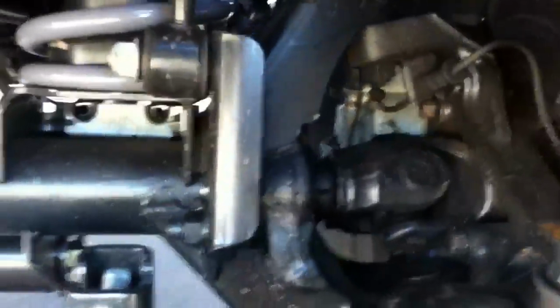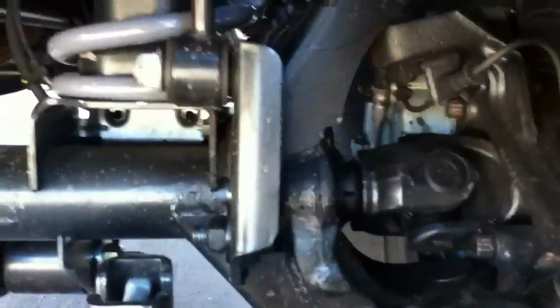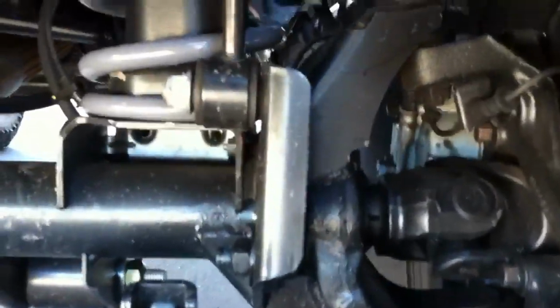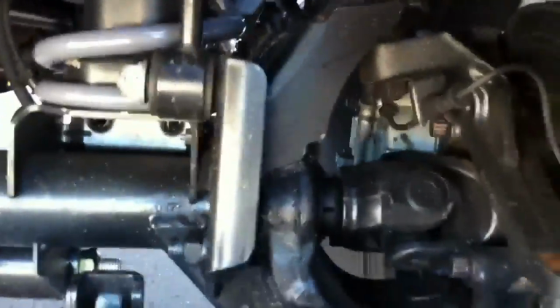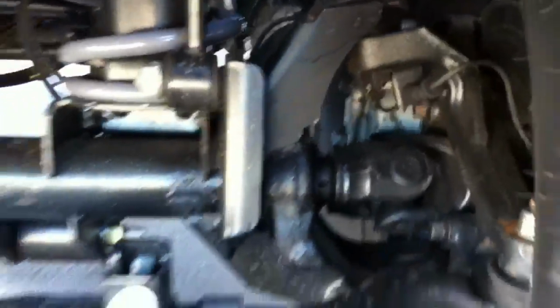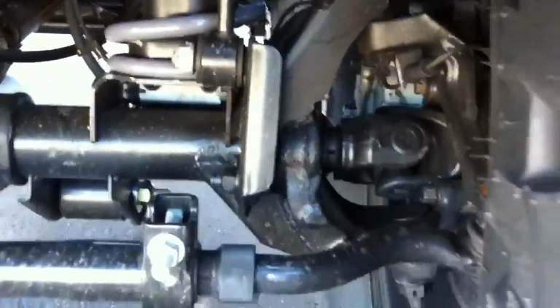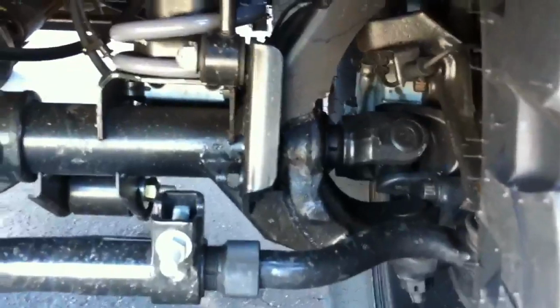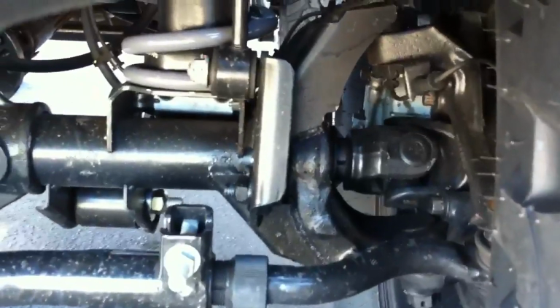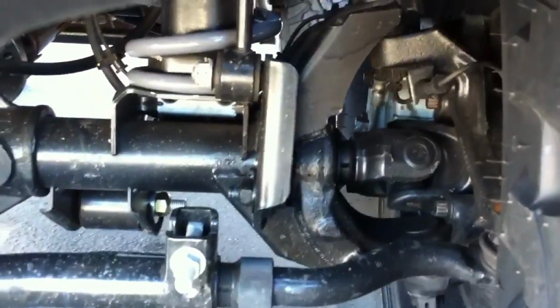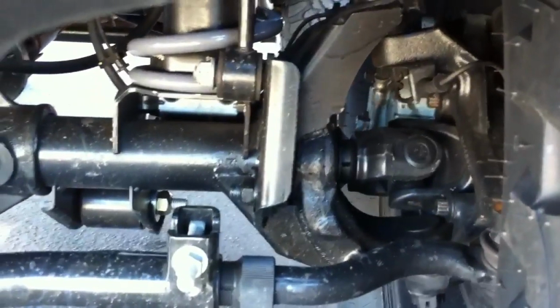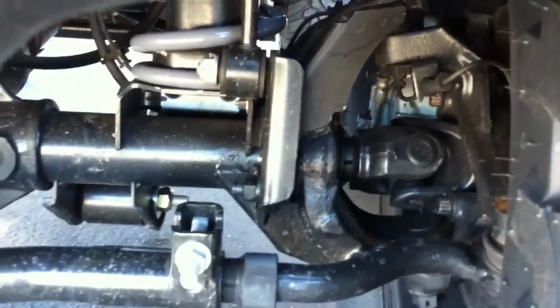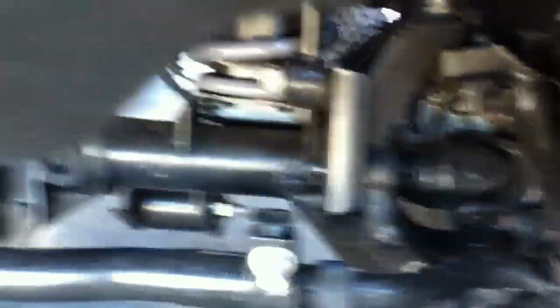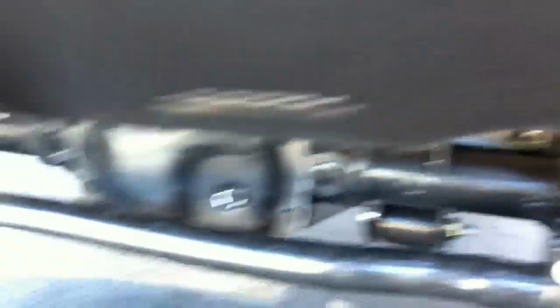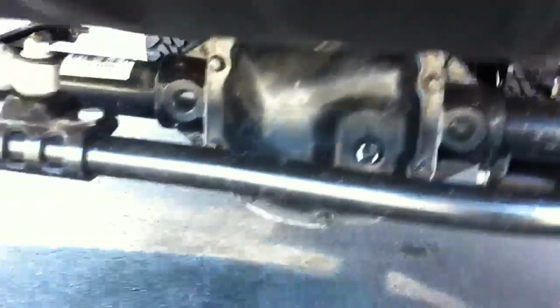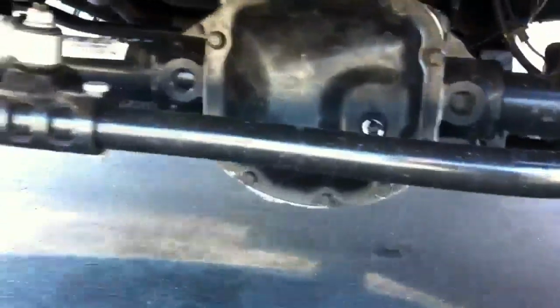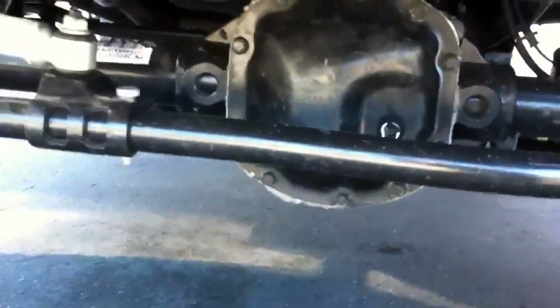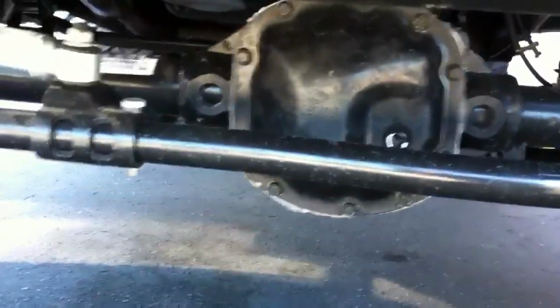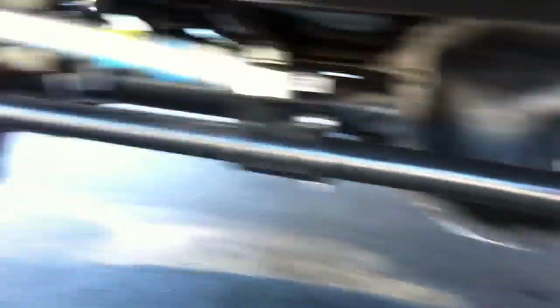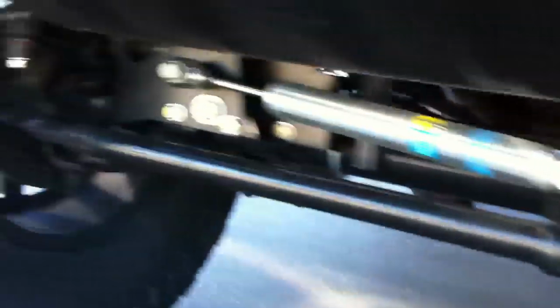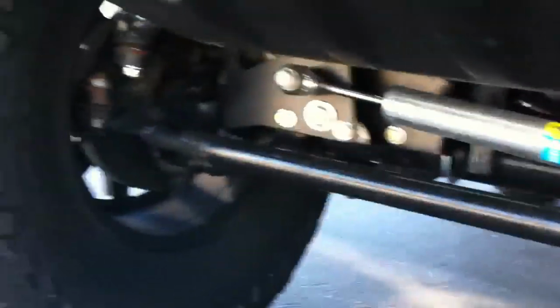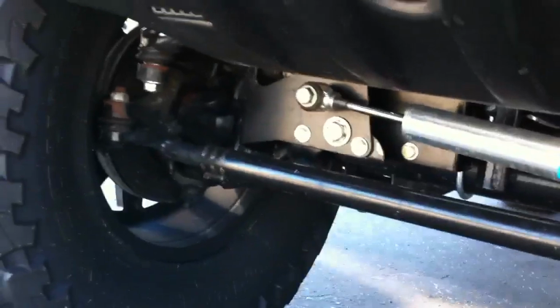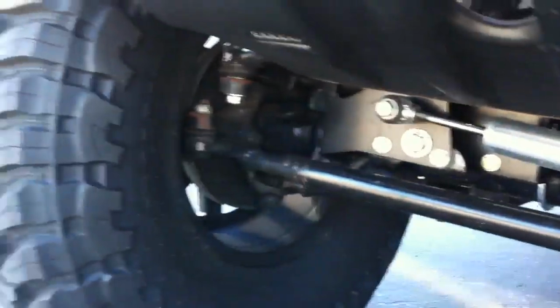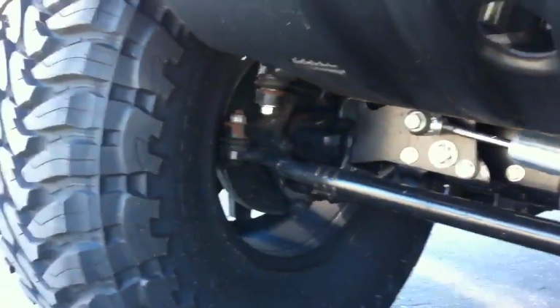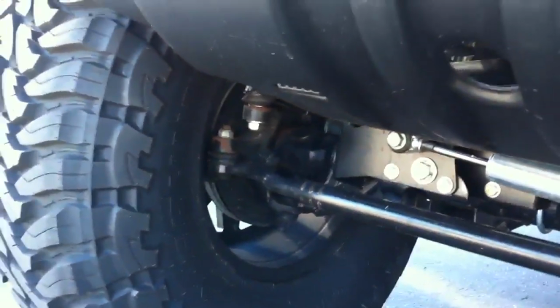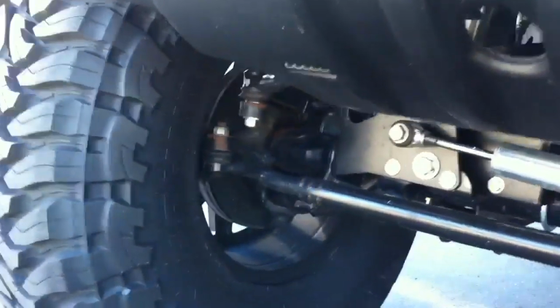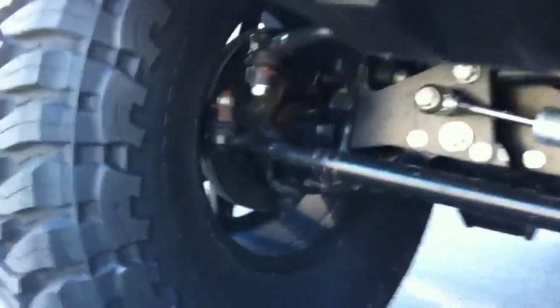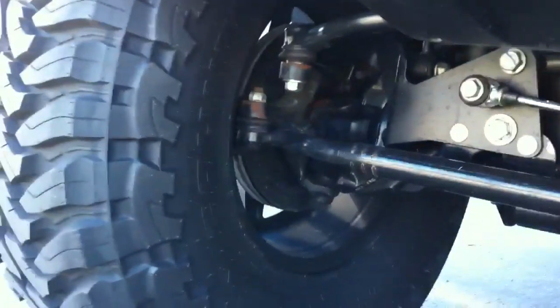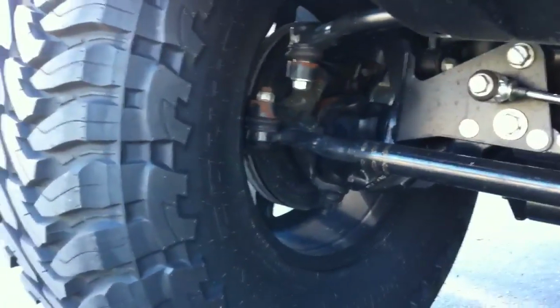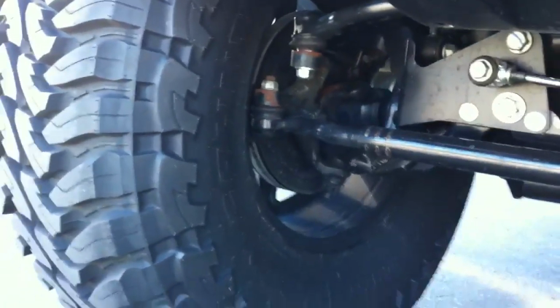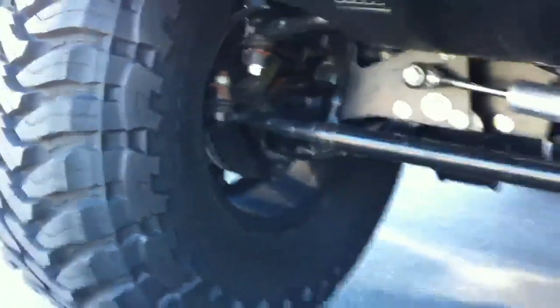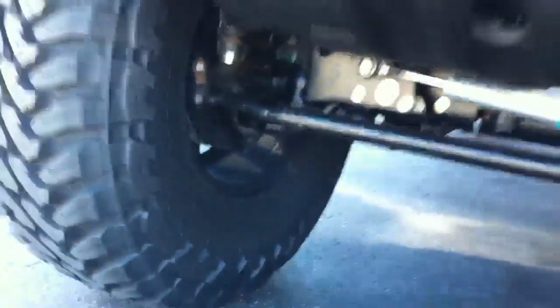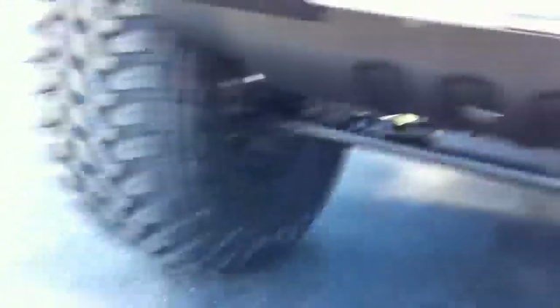Reinforced the front knuckles with C gussets. Redid the gears front and rear — 5.13s — so I could have the right gear ratio when running 37s.